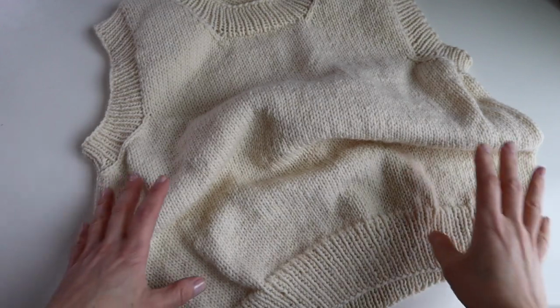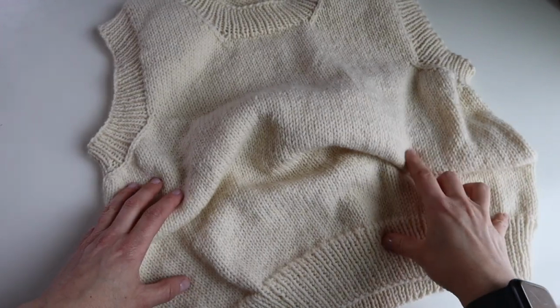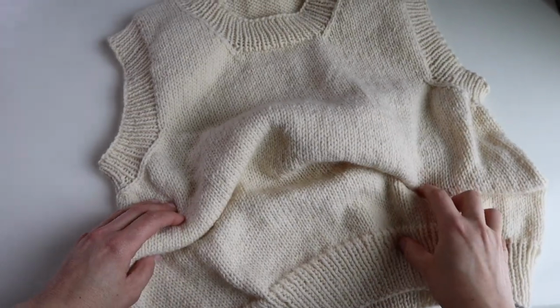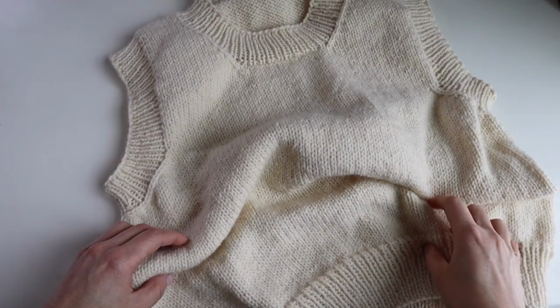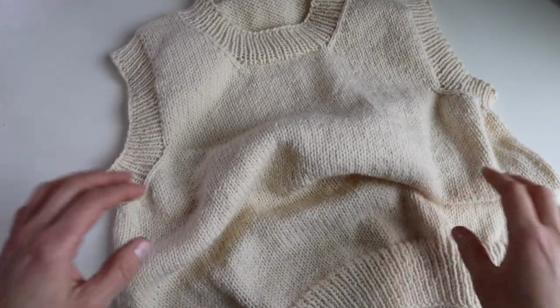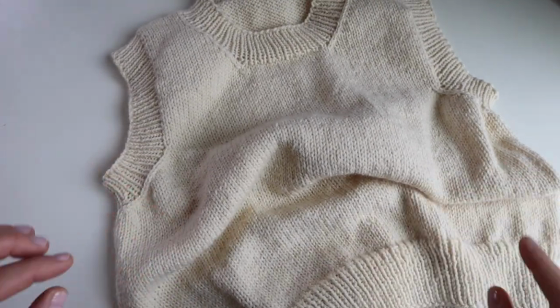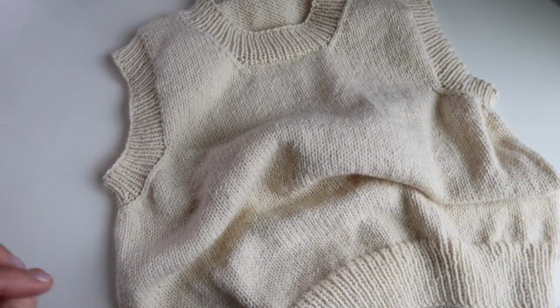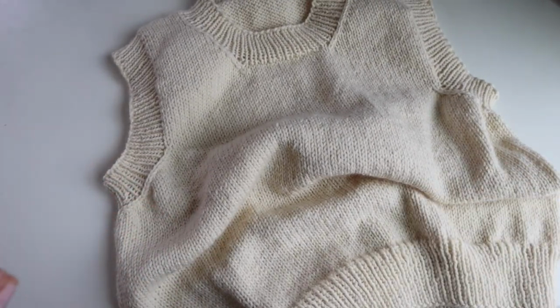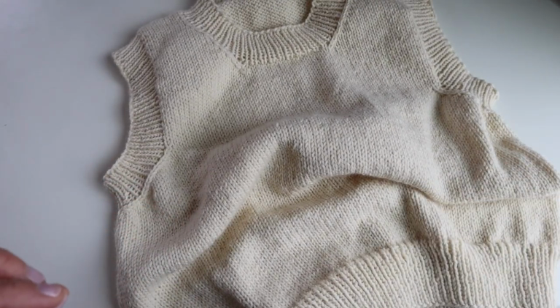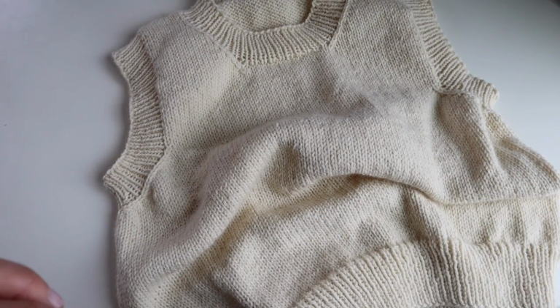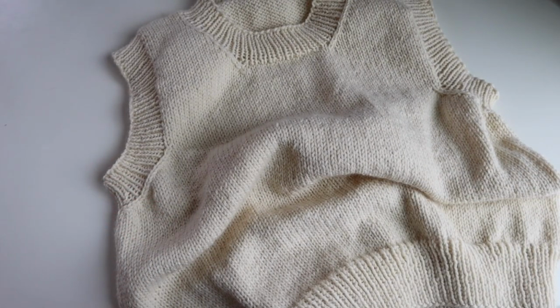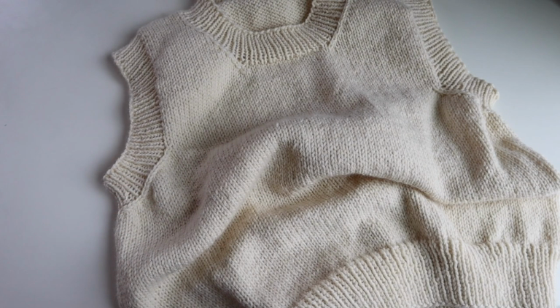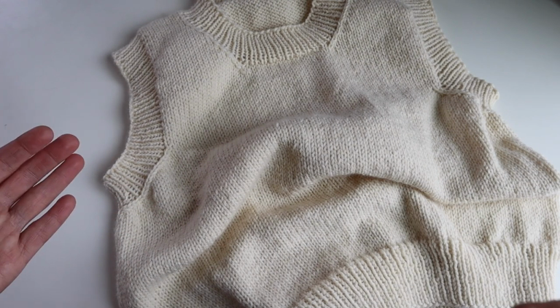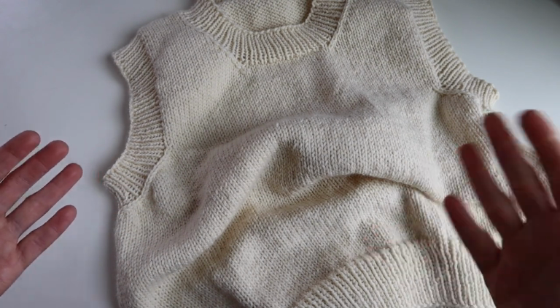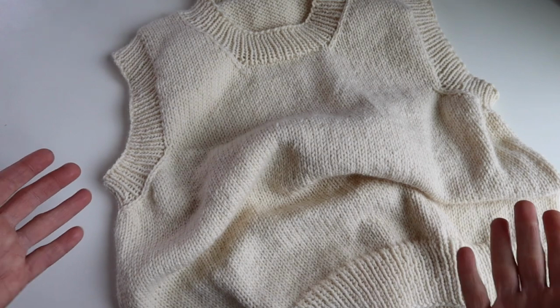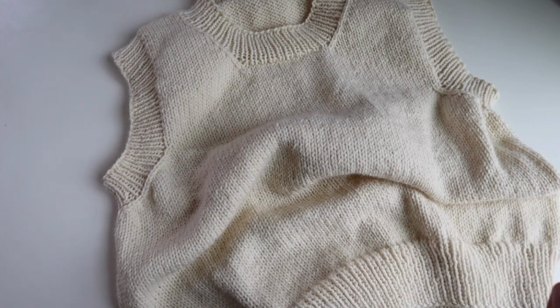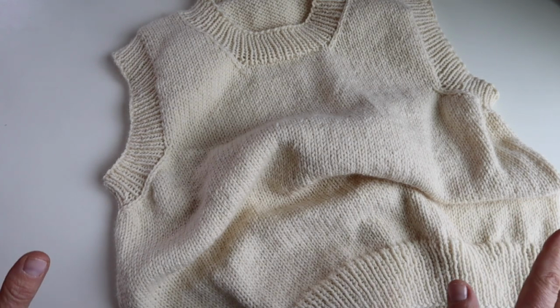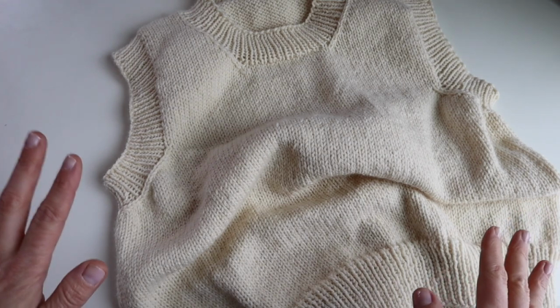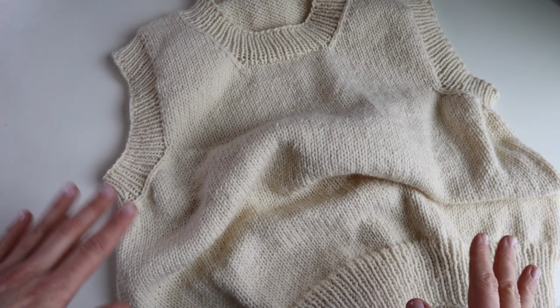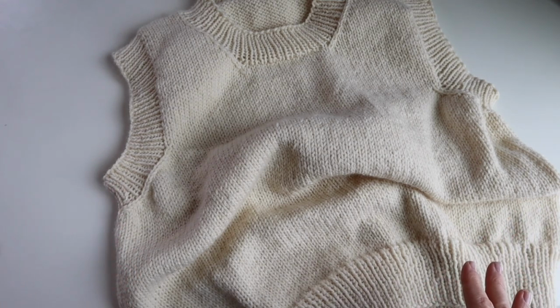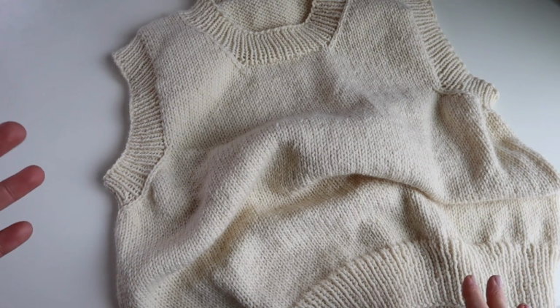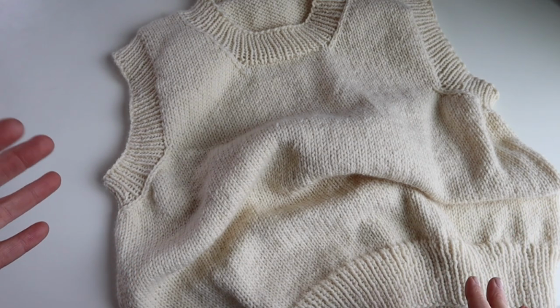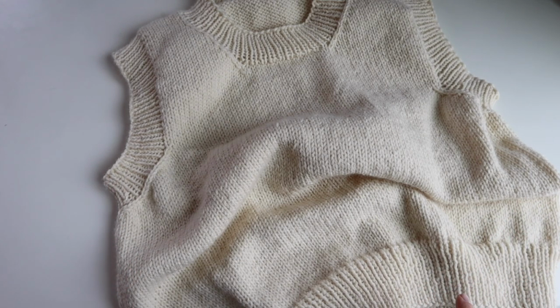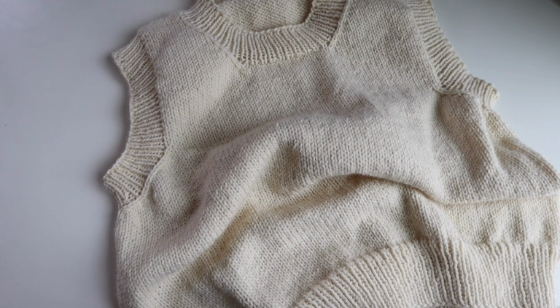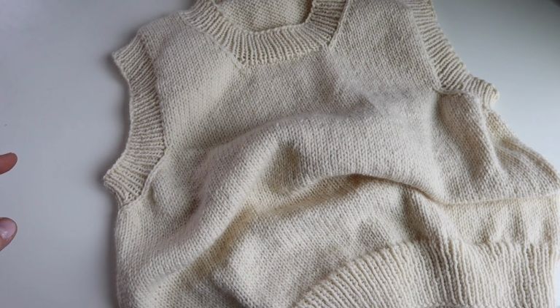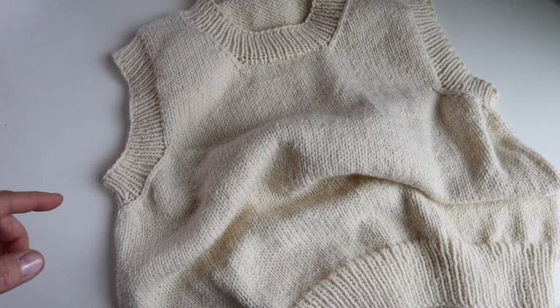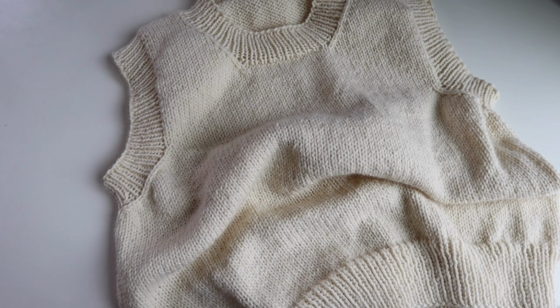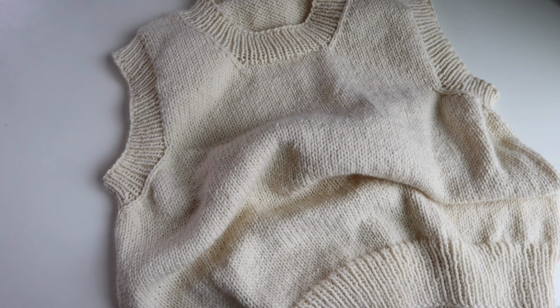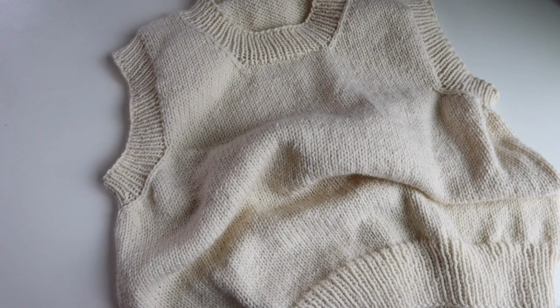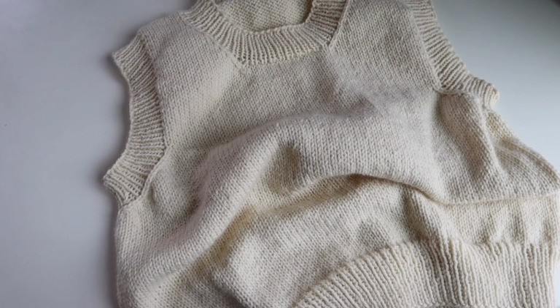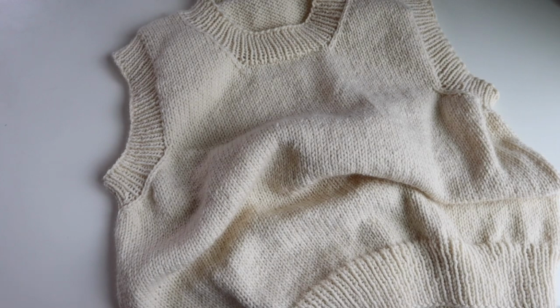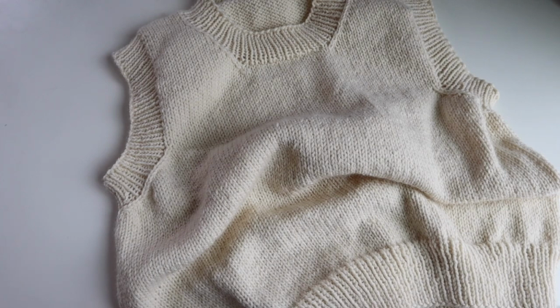Today I'm going to show you guys how to wet block a garment. There's steam blocking and wet blocking. Today I'm going to show you wet blocking. I have another video linked in the video description that shows you how to steam block.